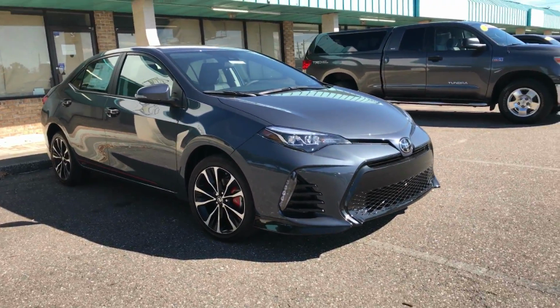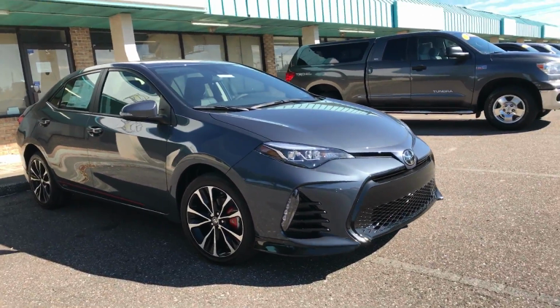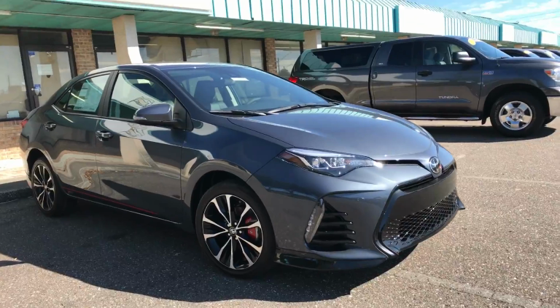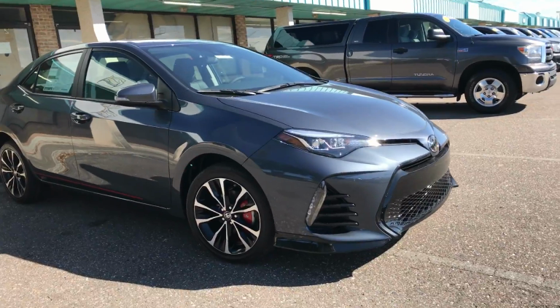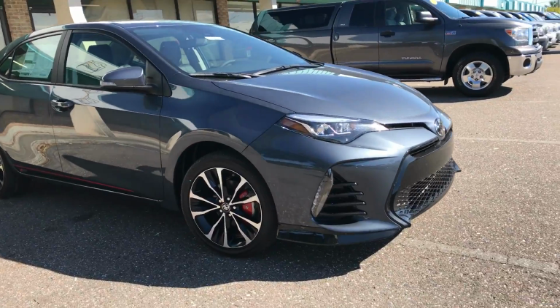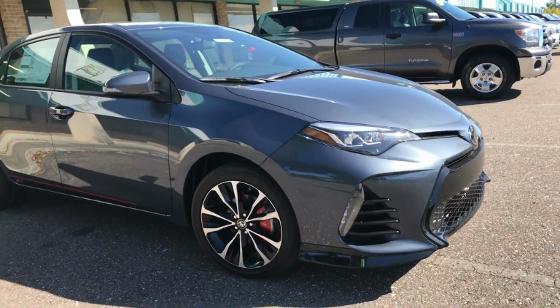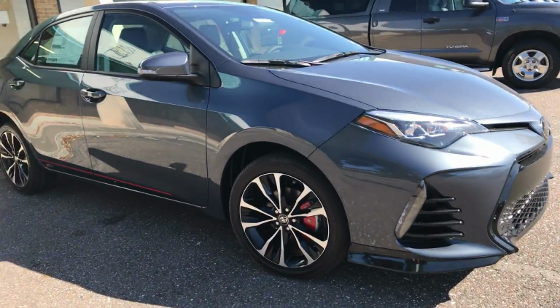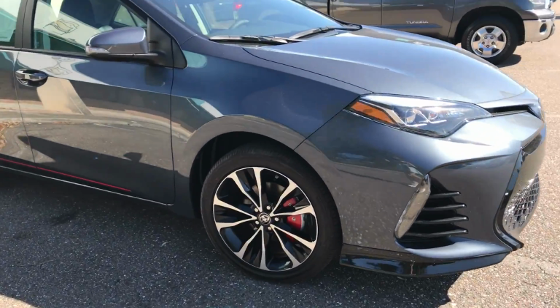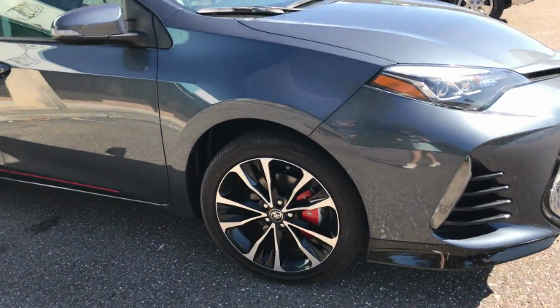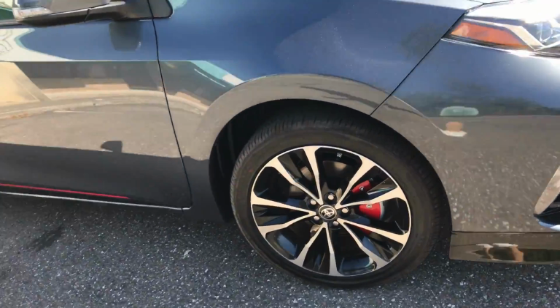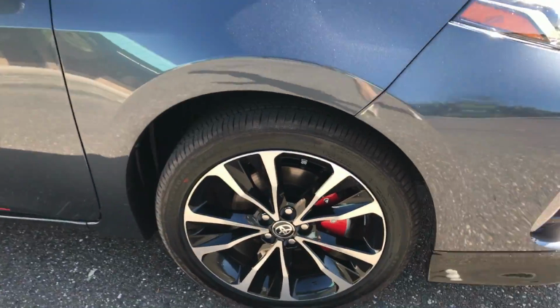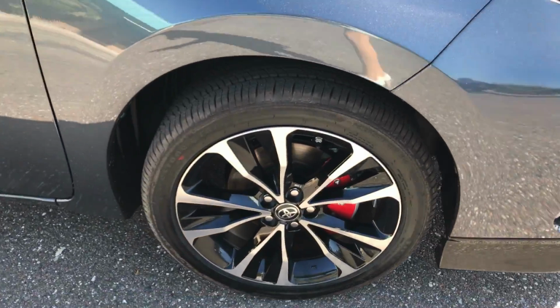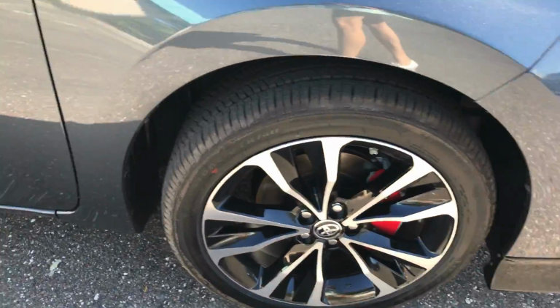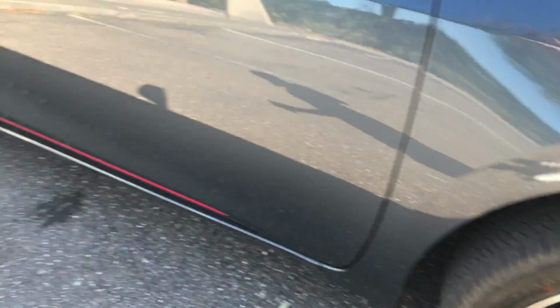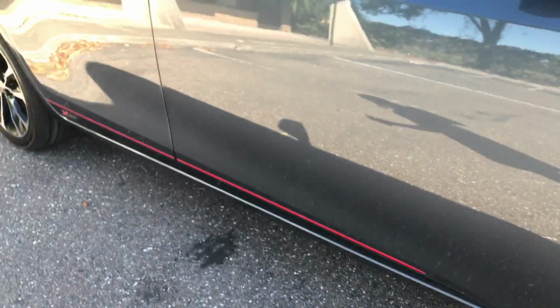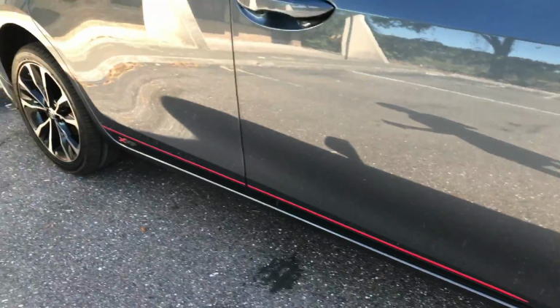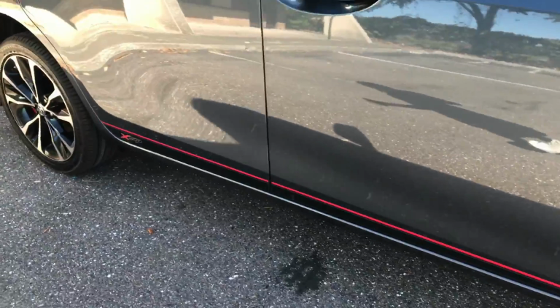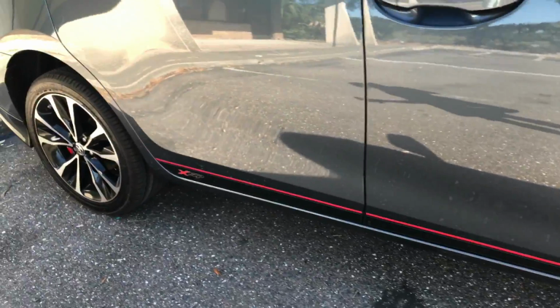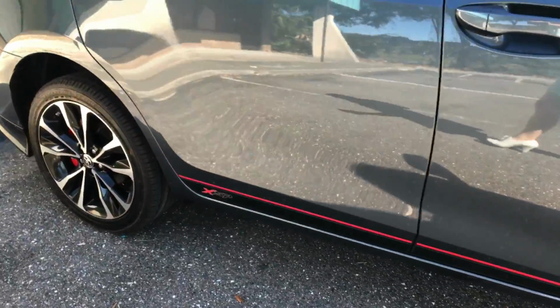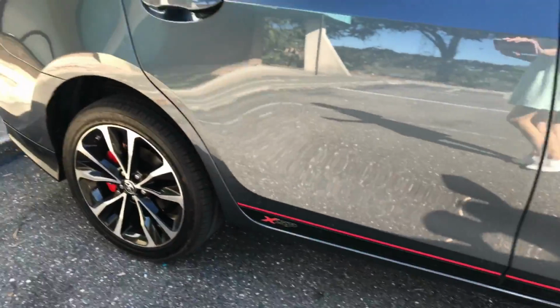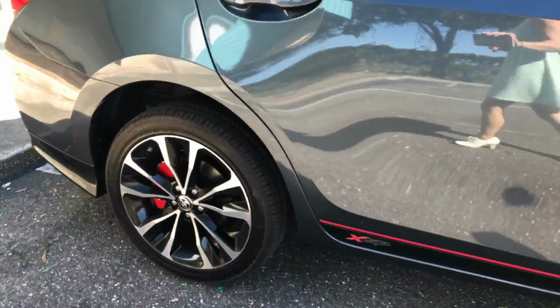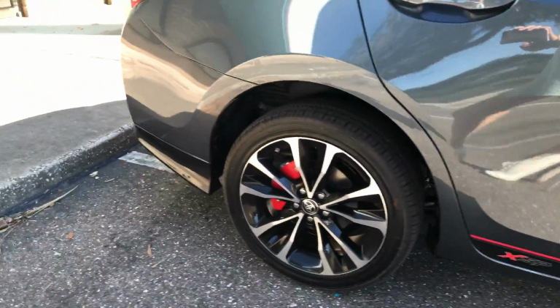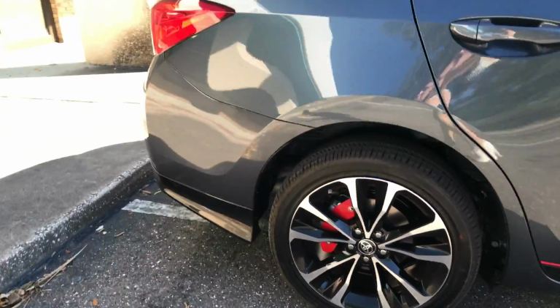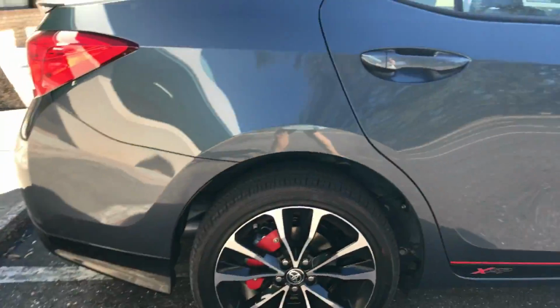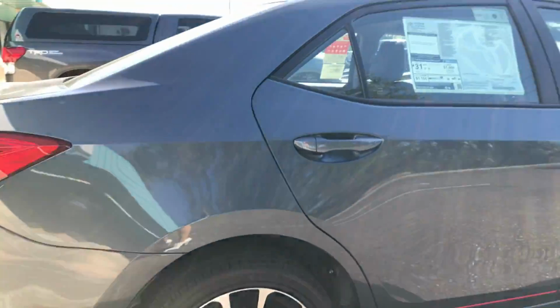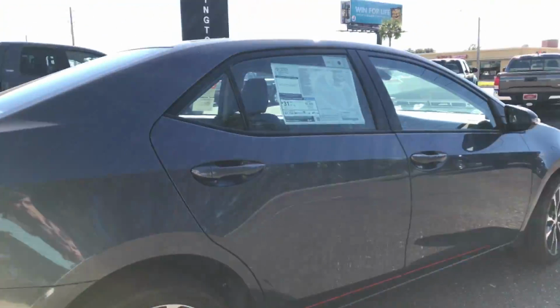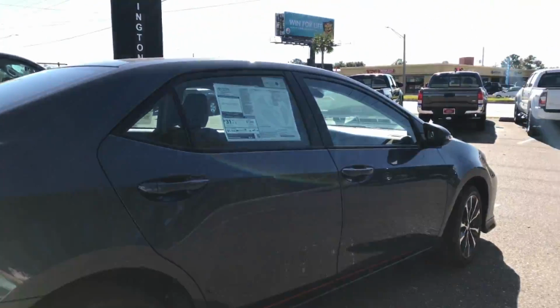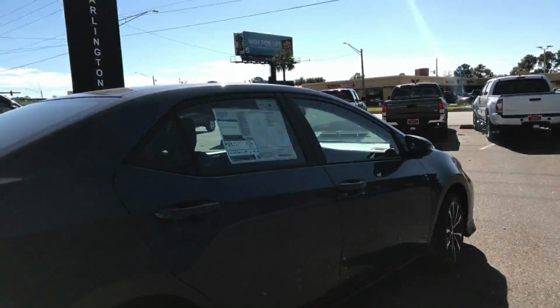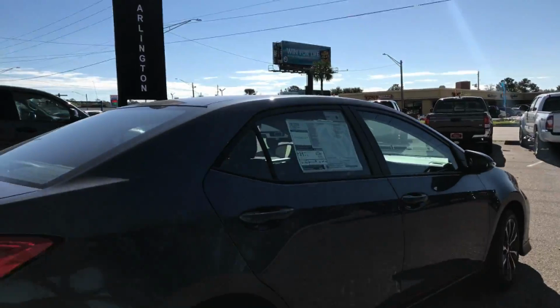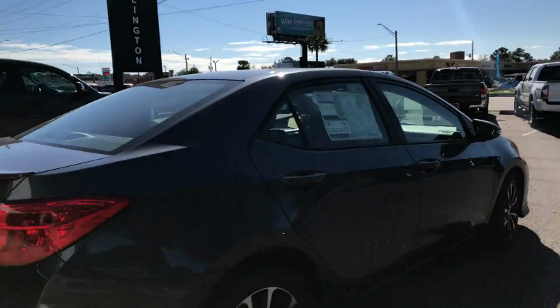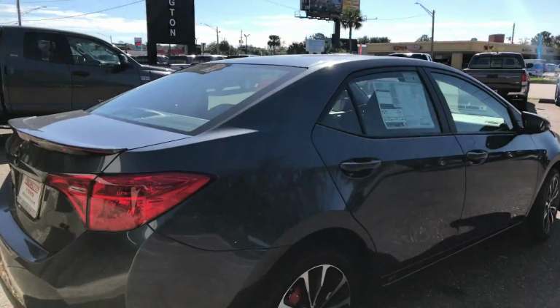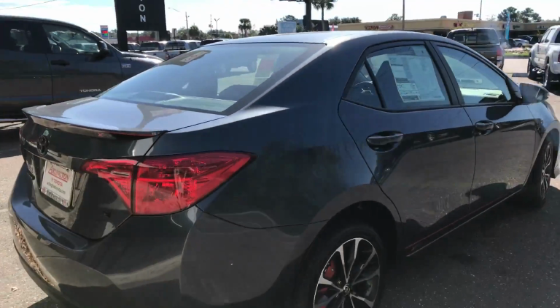It does have the upgraded XSP package, having the red brake calipers, the badging, and a more sporty look to the exterior. The vehicle will have tint added to the windows and nitrogen added.